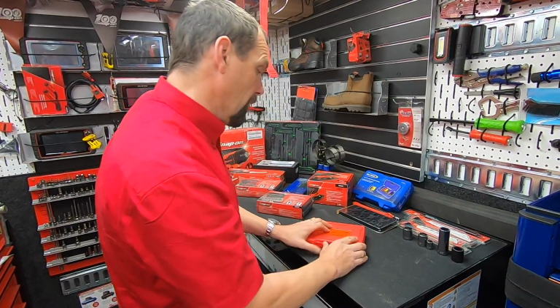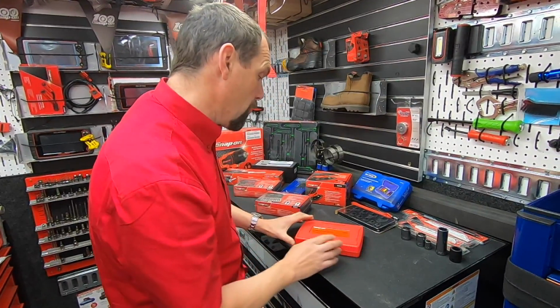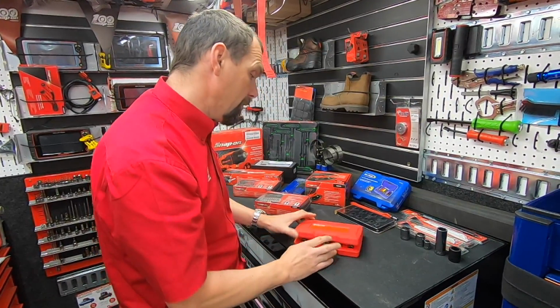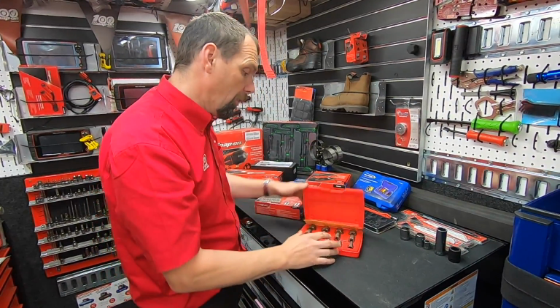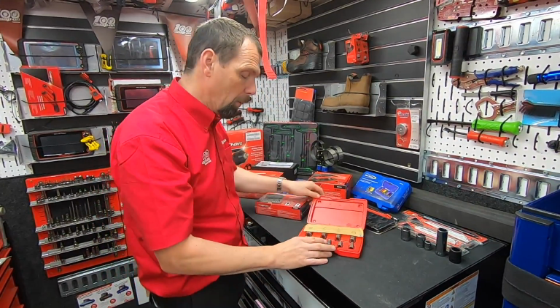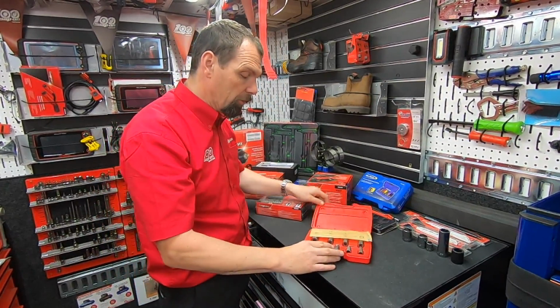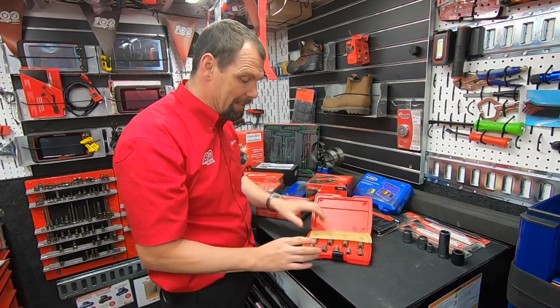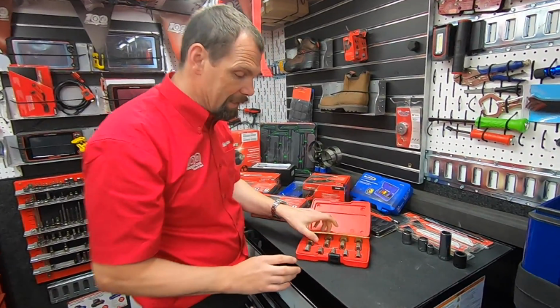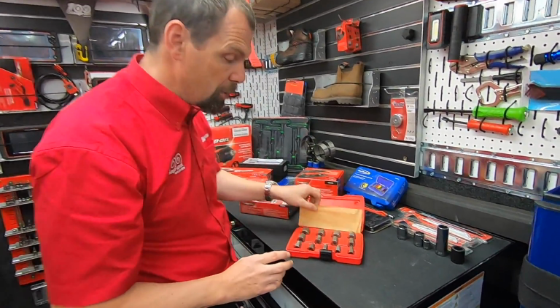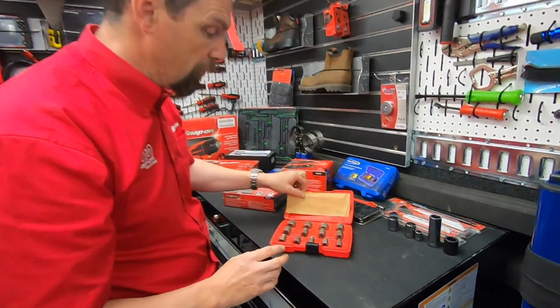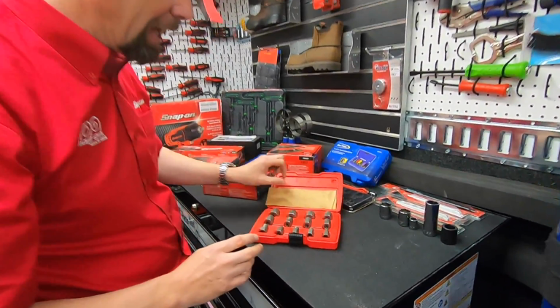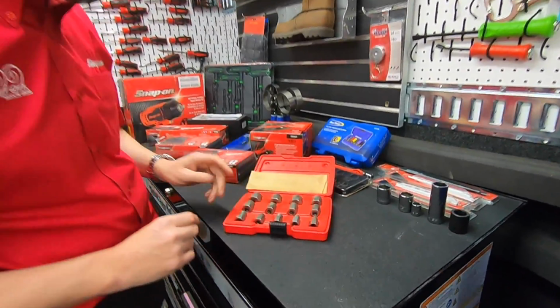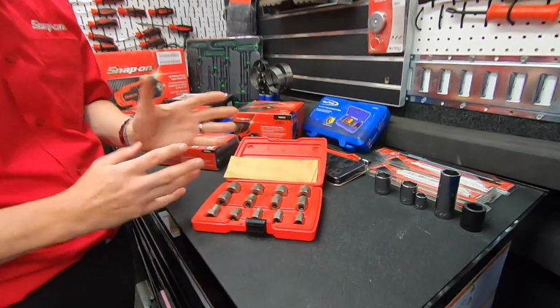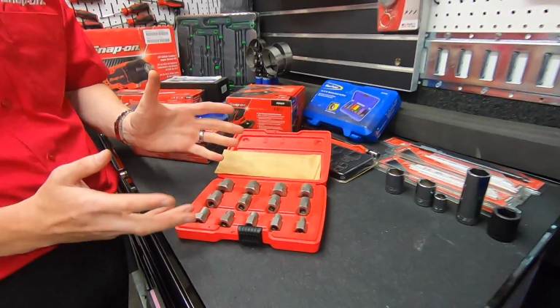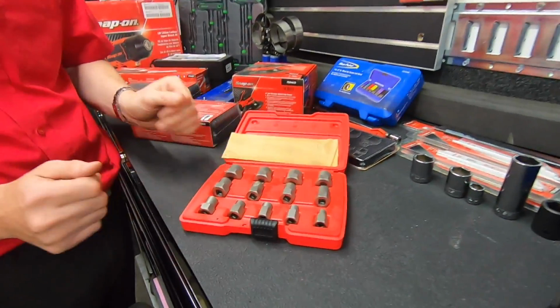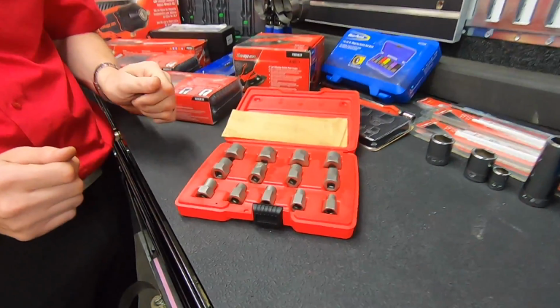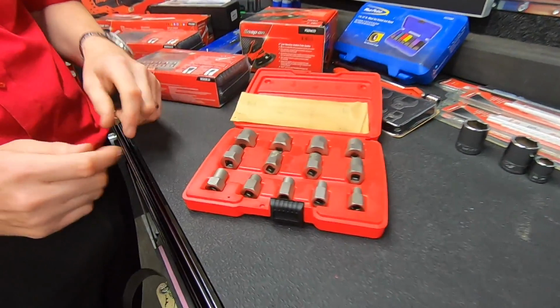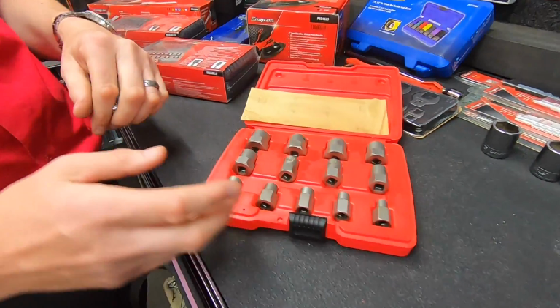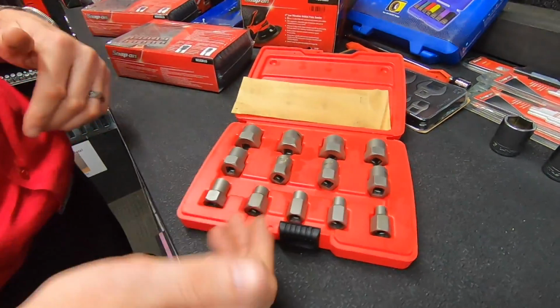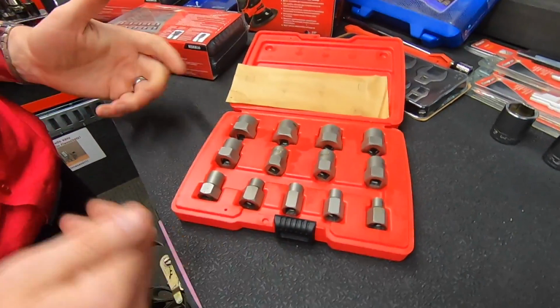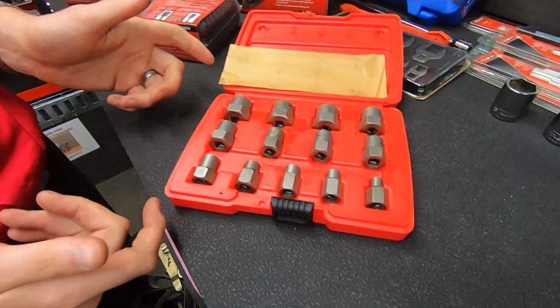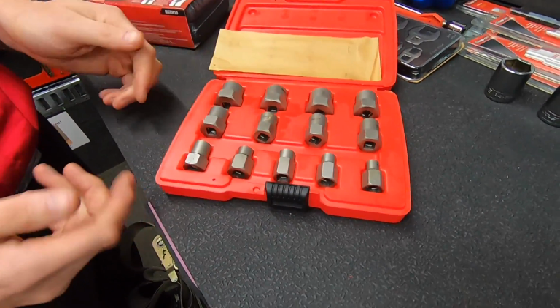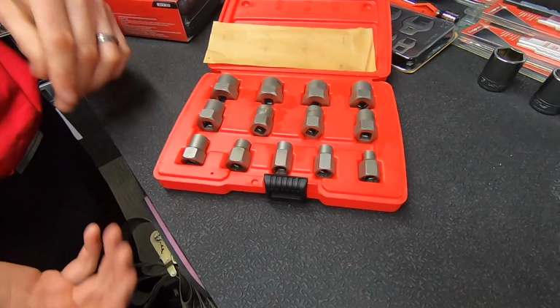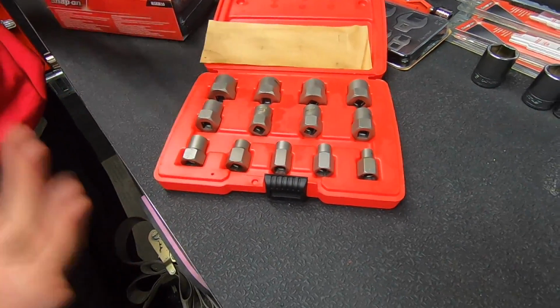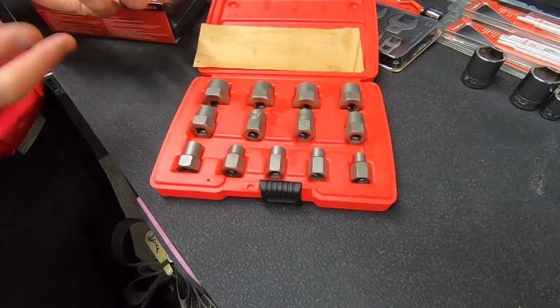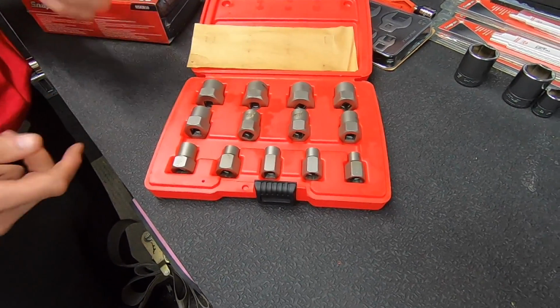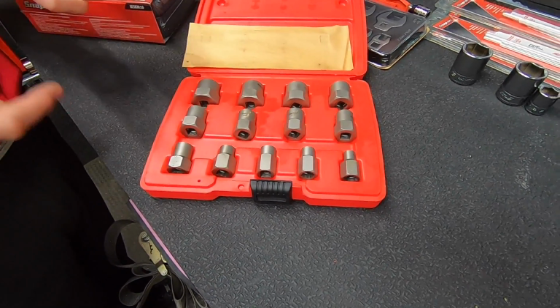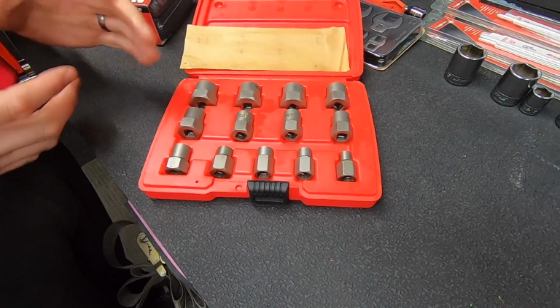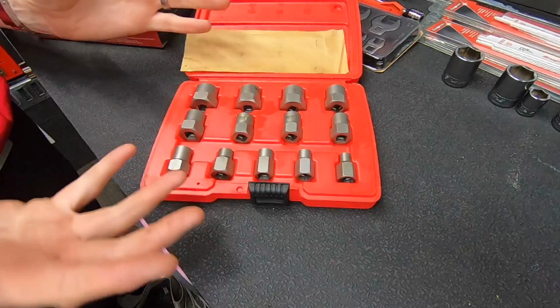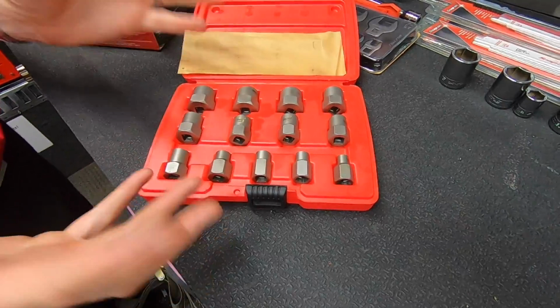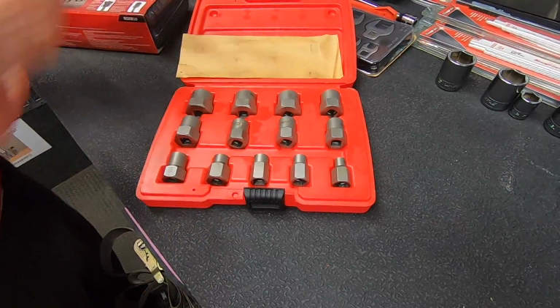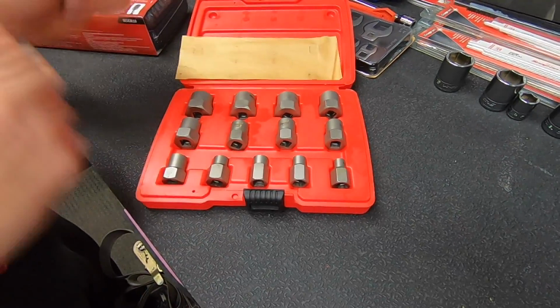These are our bolt extractor sets and we do two different kits. This is the small kit which carries all the smaller sizes, and then we do a larger kit of five which uses the bigger sizes.